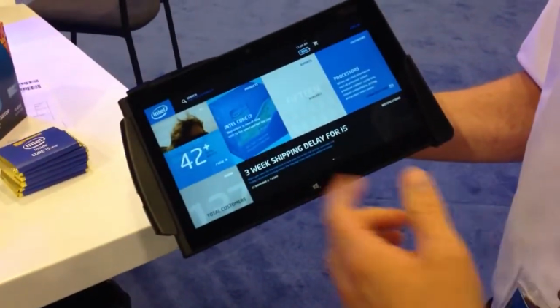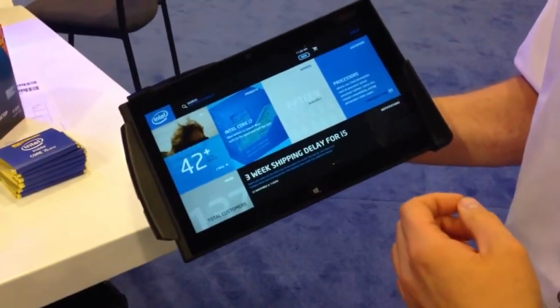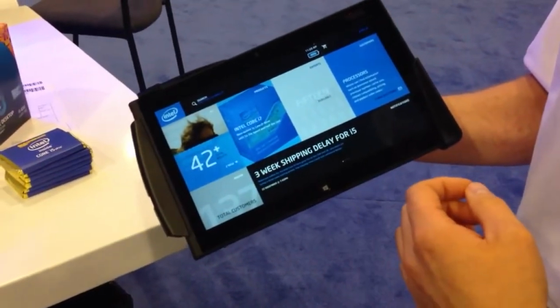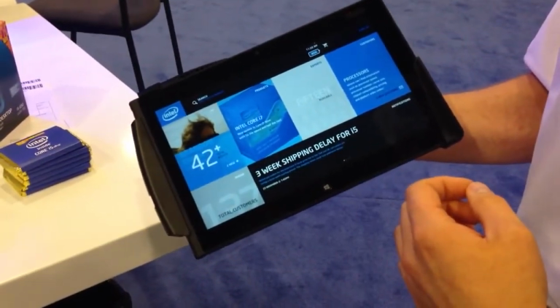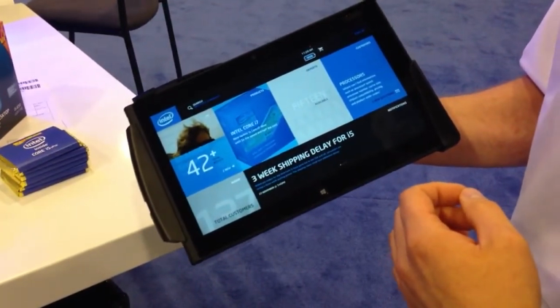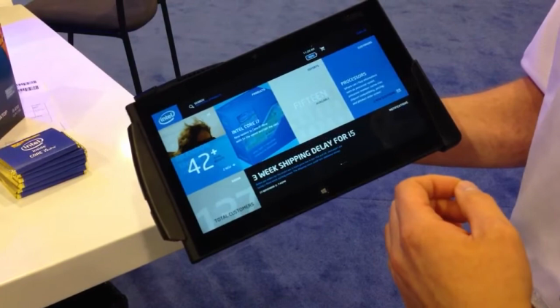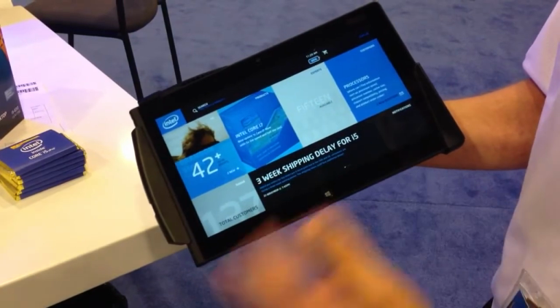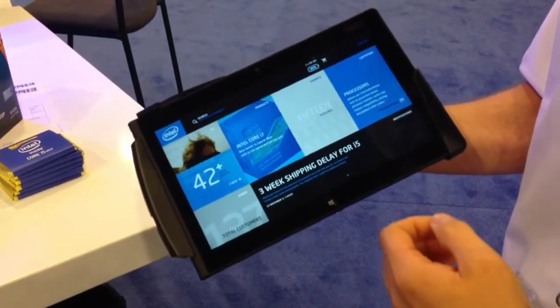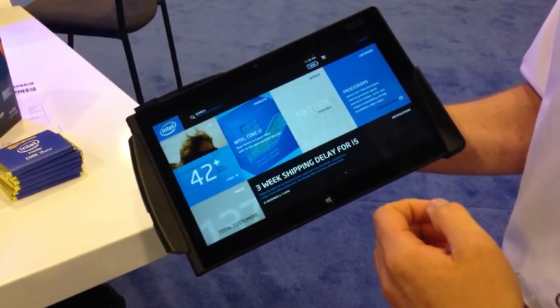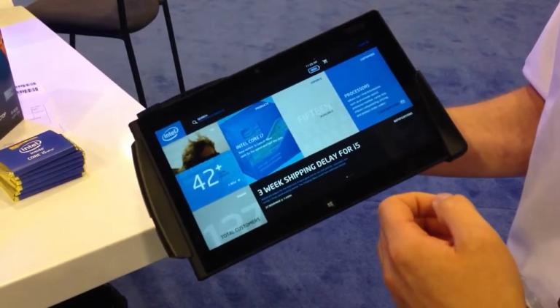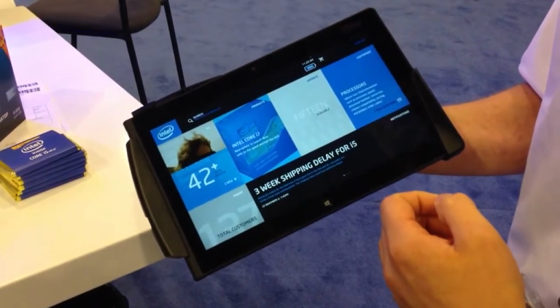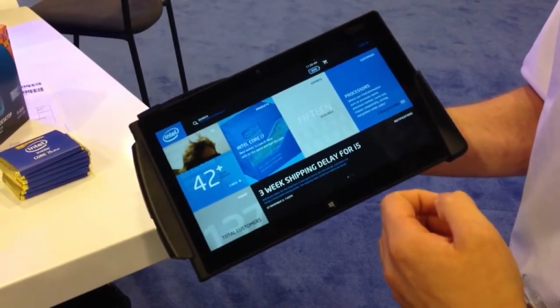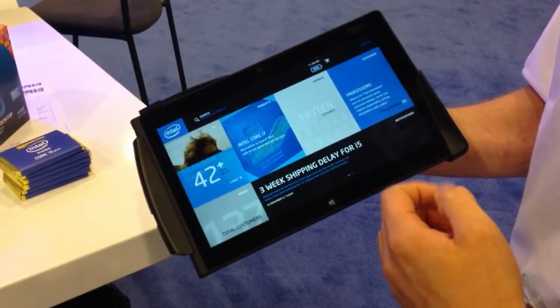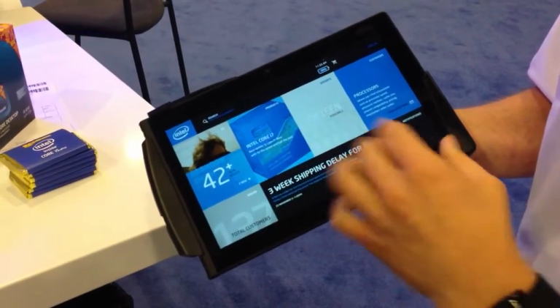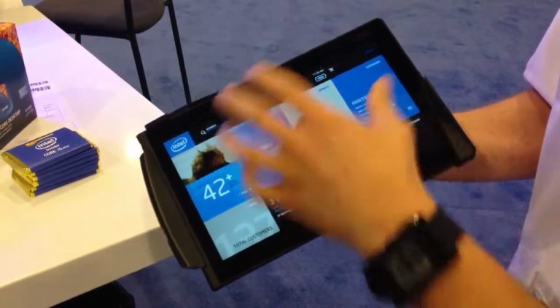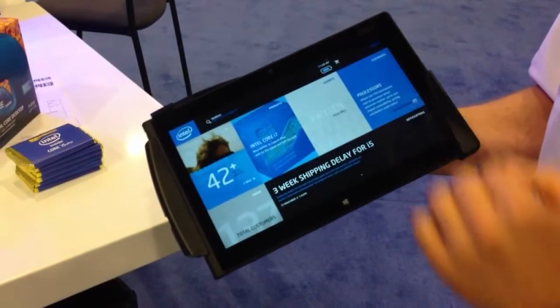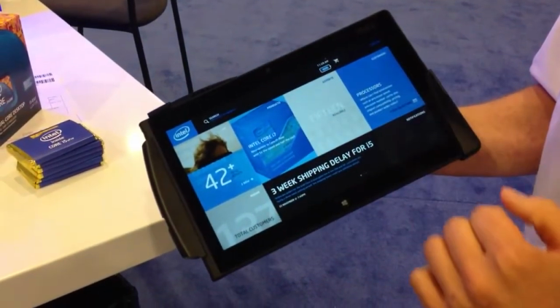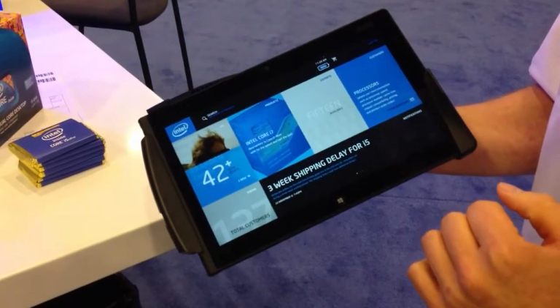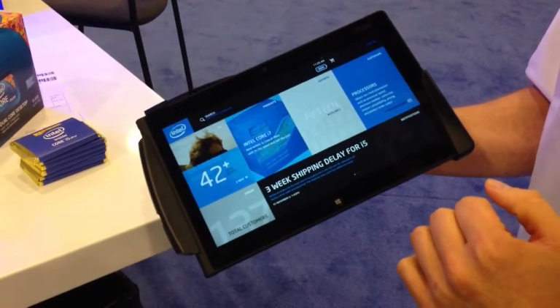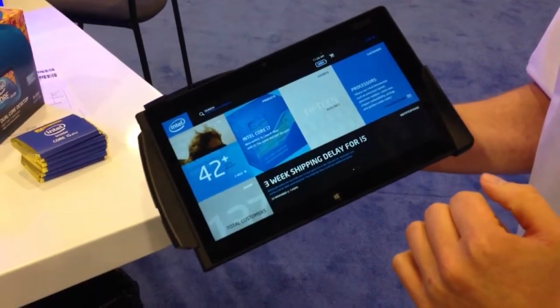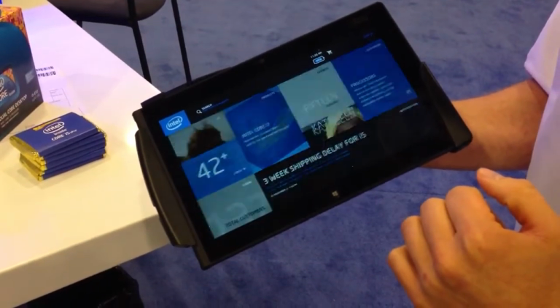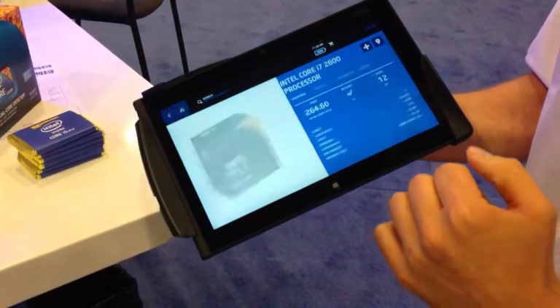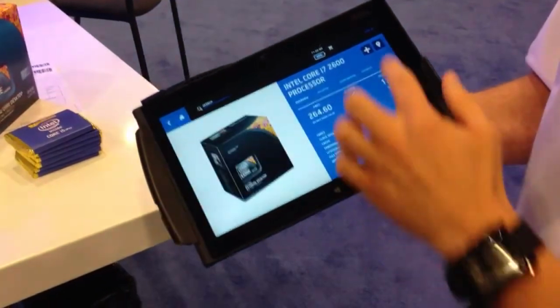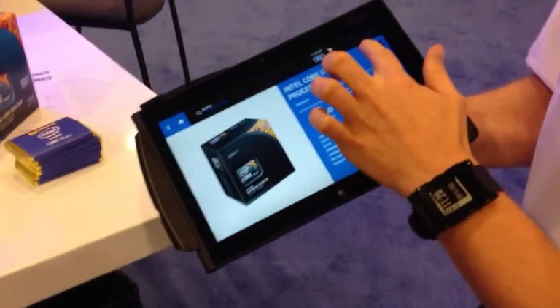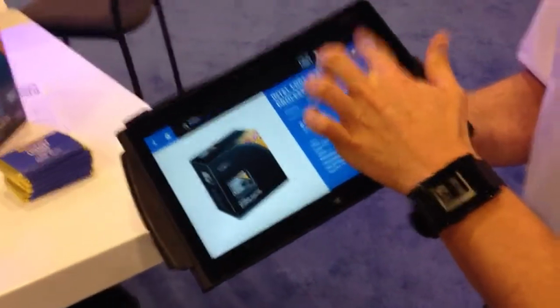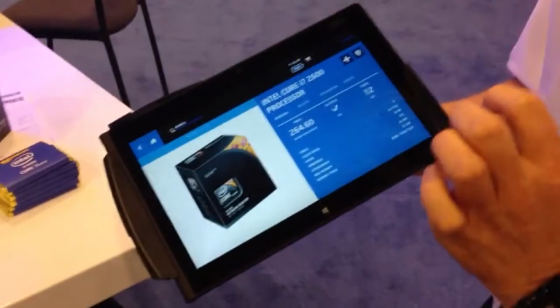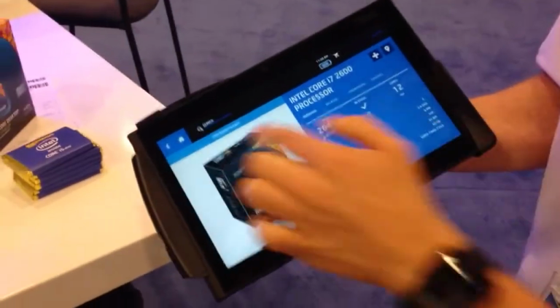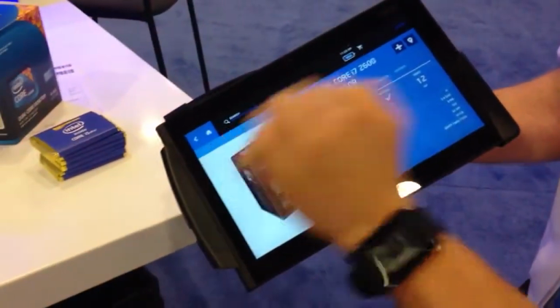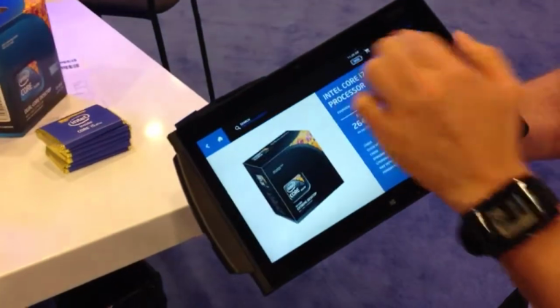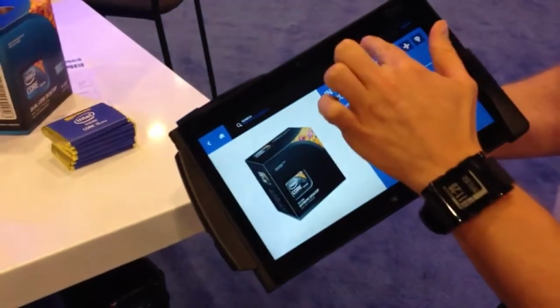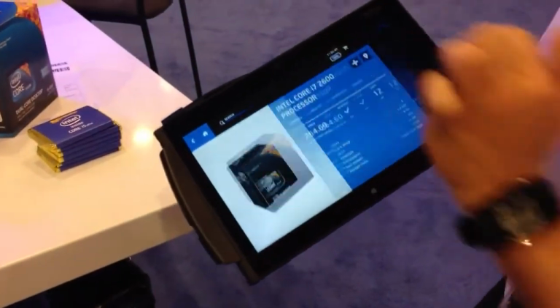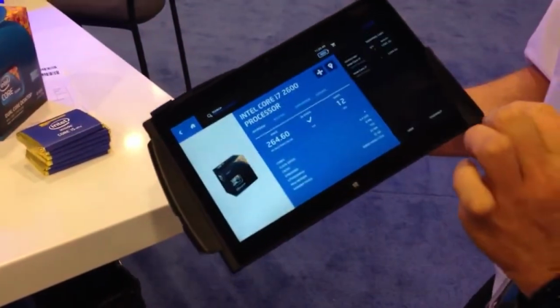Right now it's going through and it's going to find the product for us and bring it up. As soon as it does that, I'll be able to add it to the shopping cart here. There we go — add it to the shopping cart. It's been added. I'll go to the checkout.